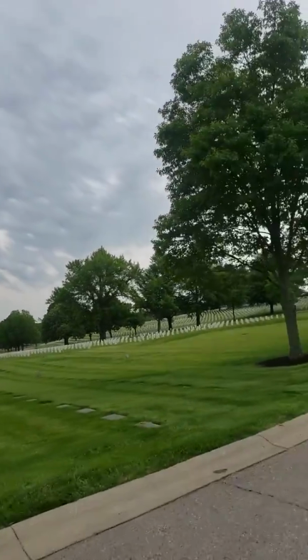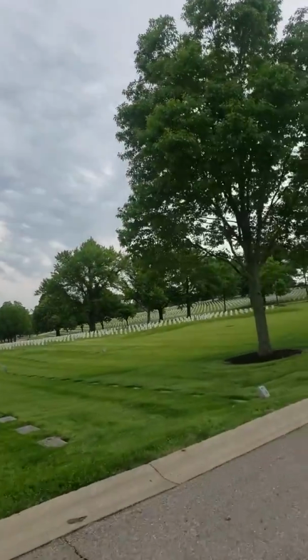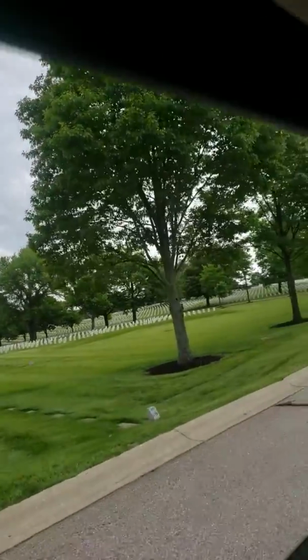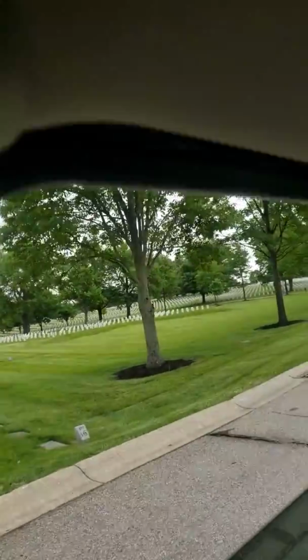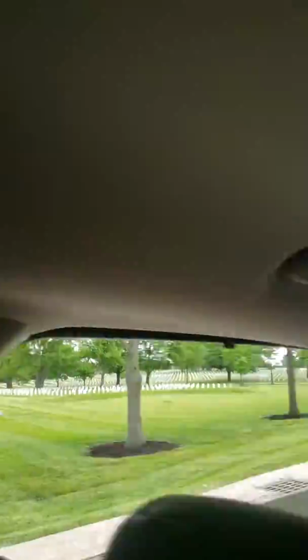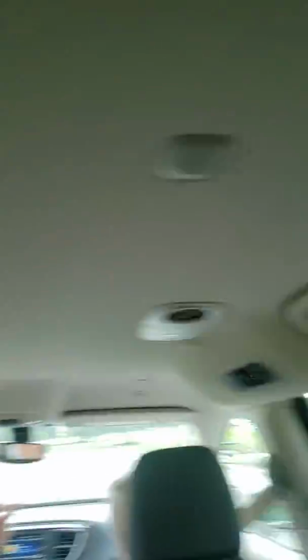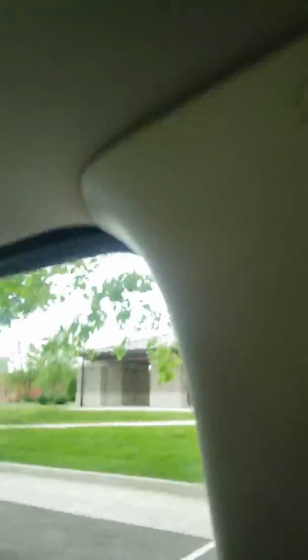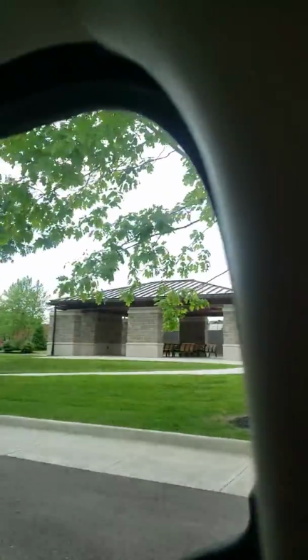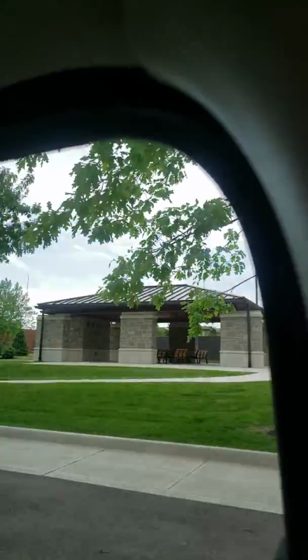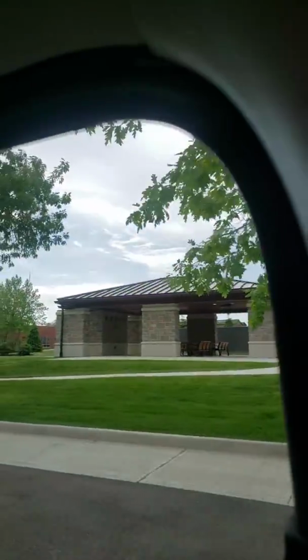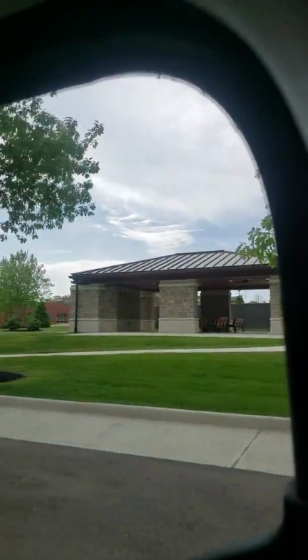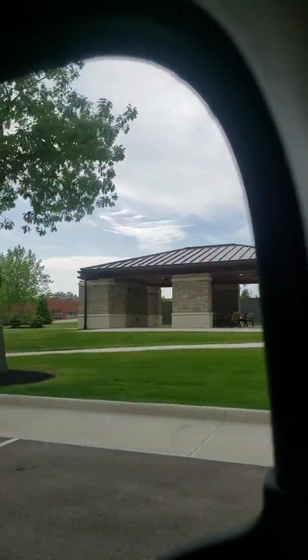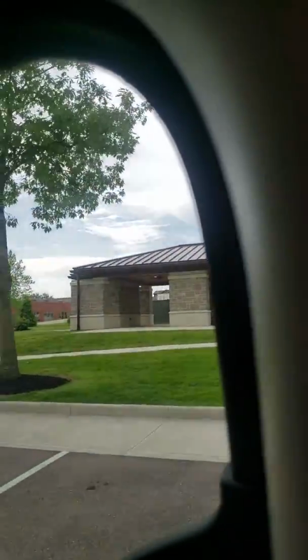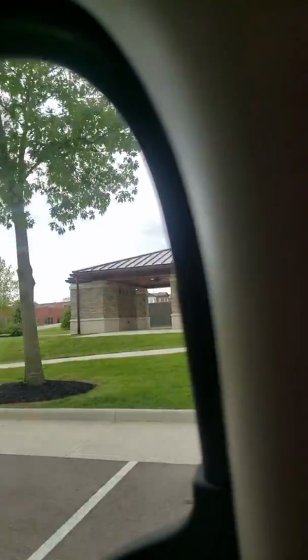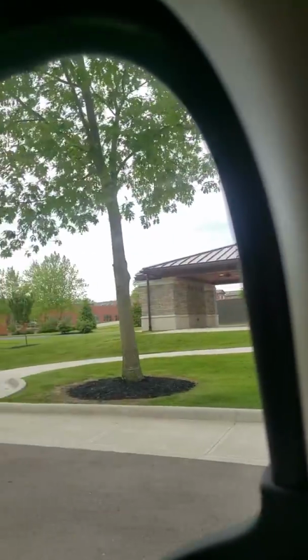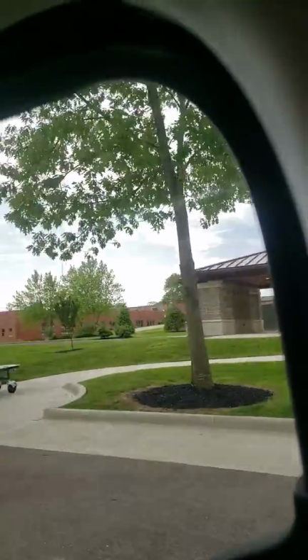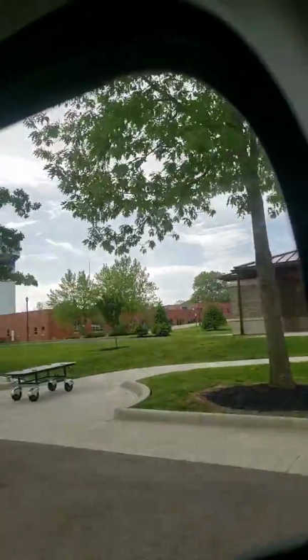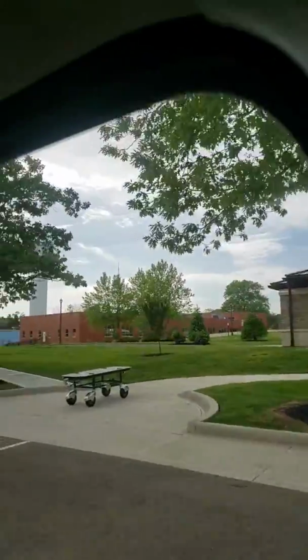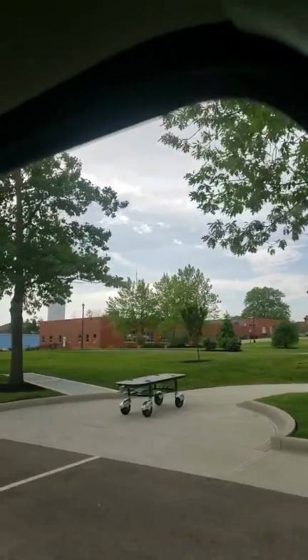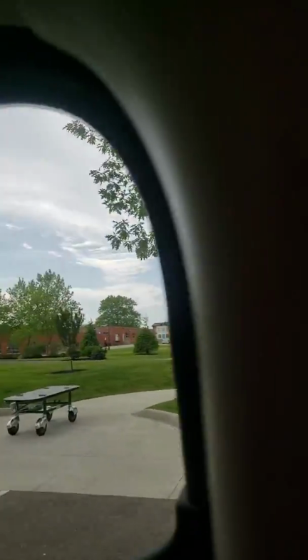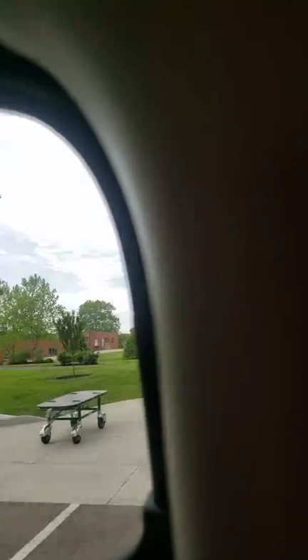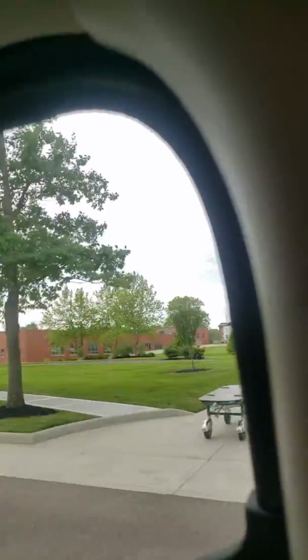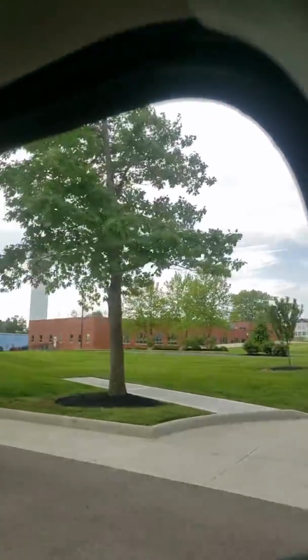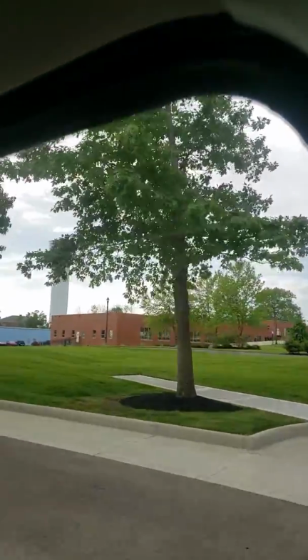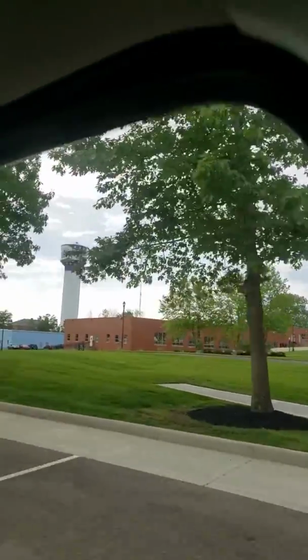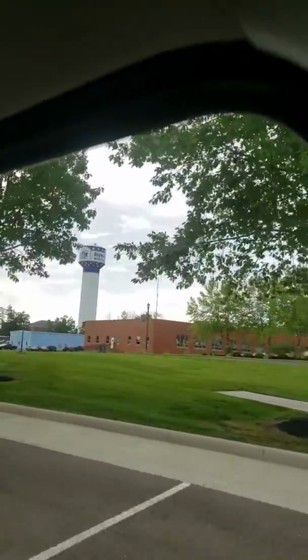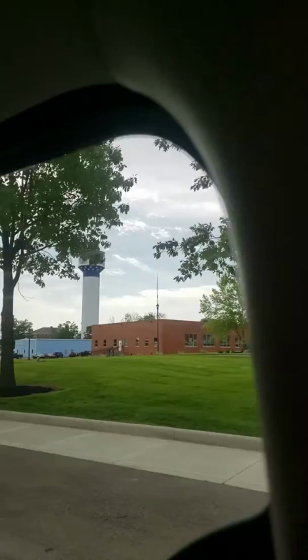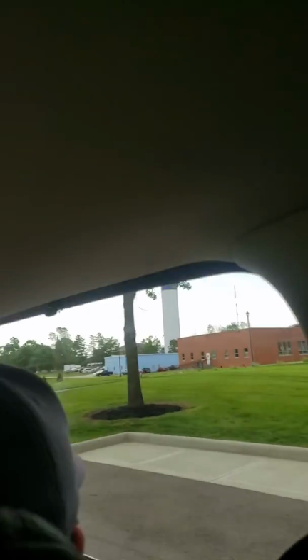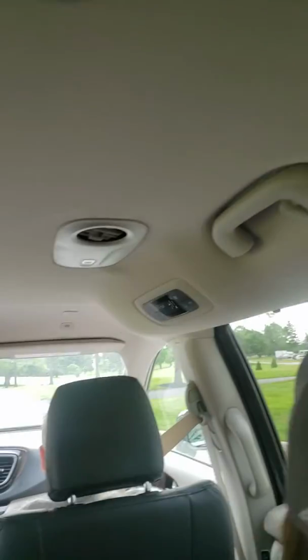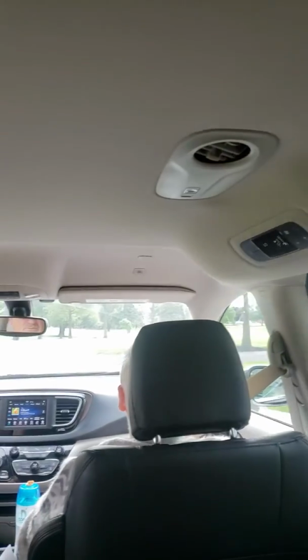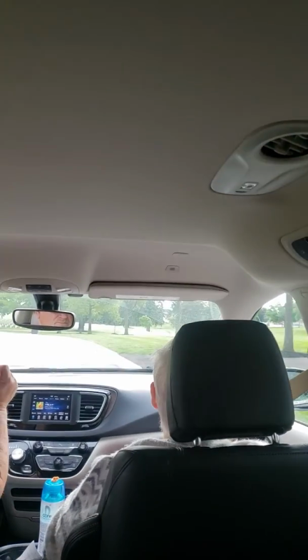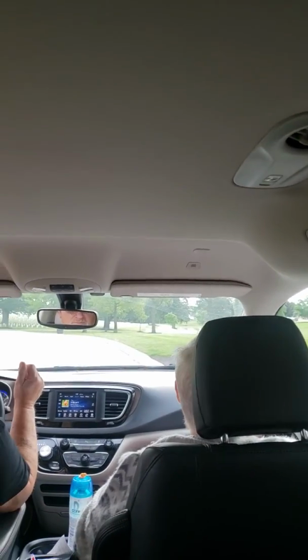My brother-in-law had his services right there. They have the services right there, and then they take them — after the family leaves — and take them to the grave site, because they haven't dug the site or anything yet.